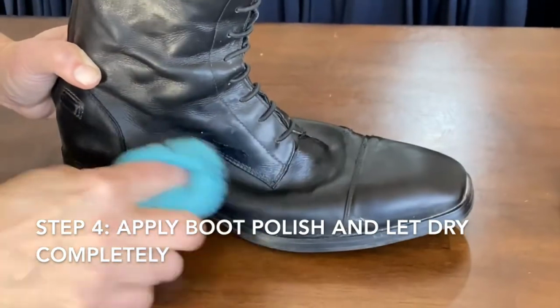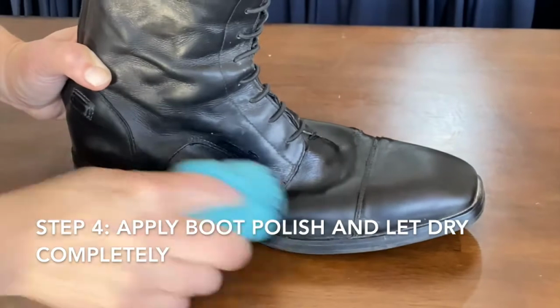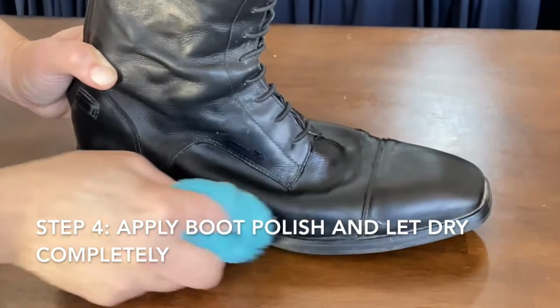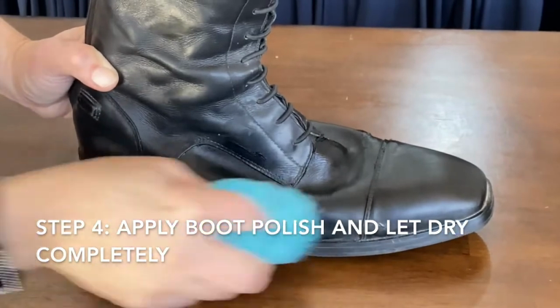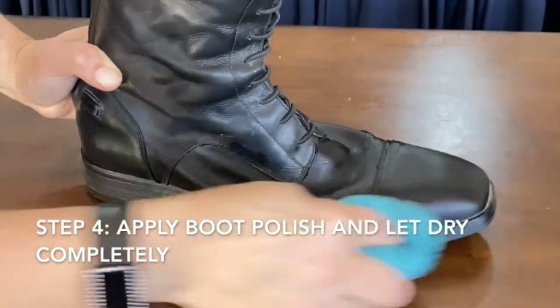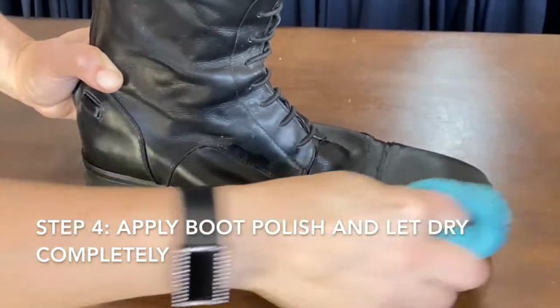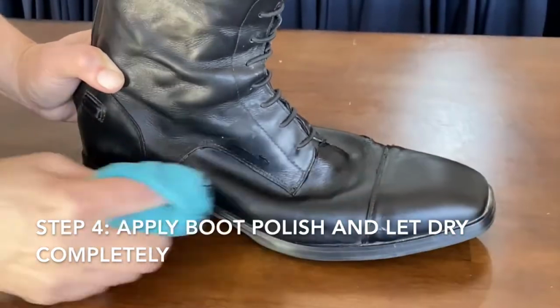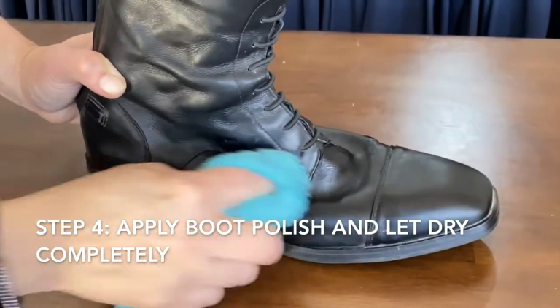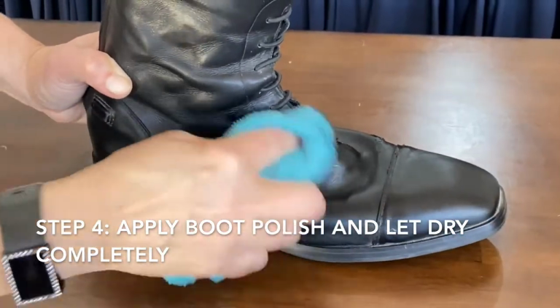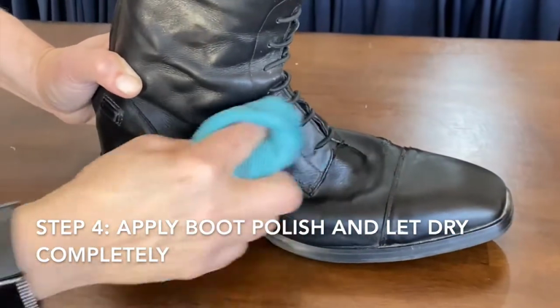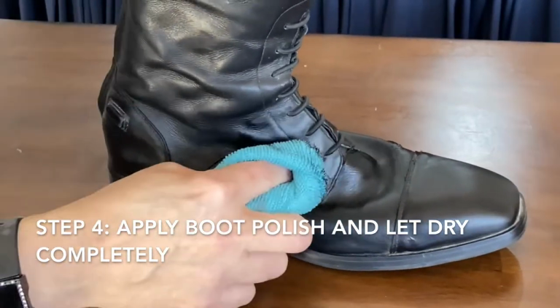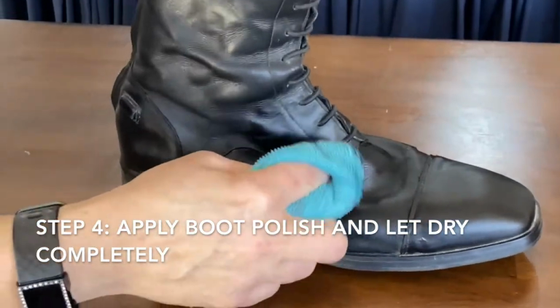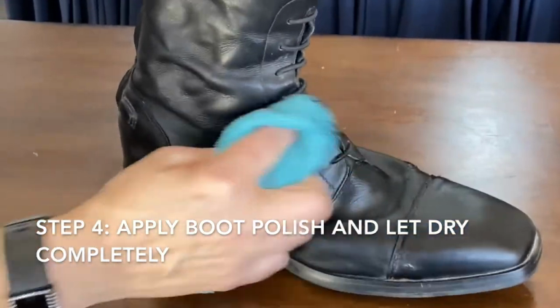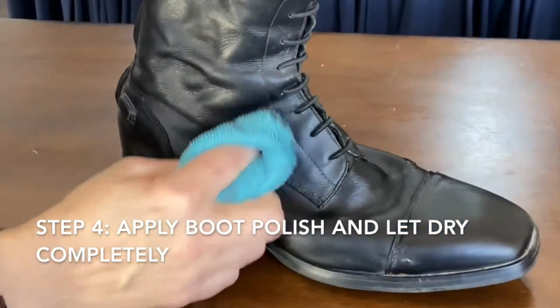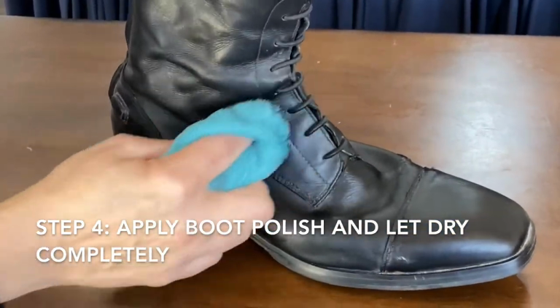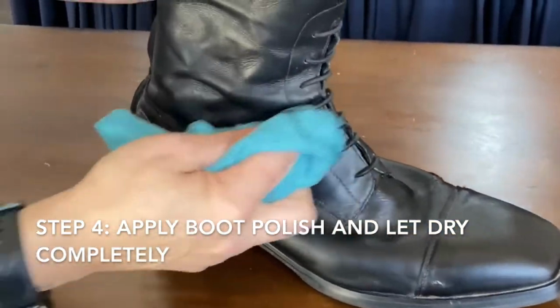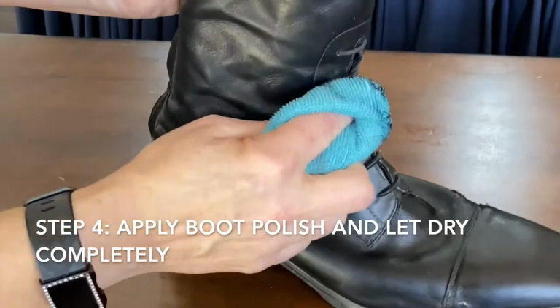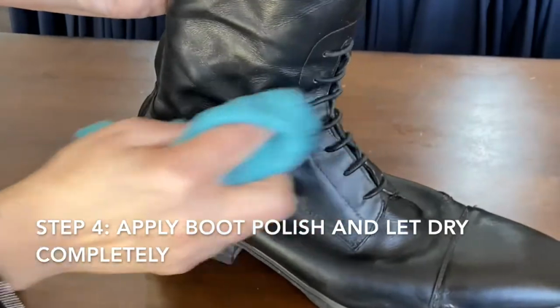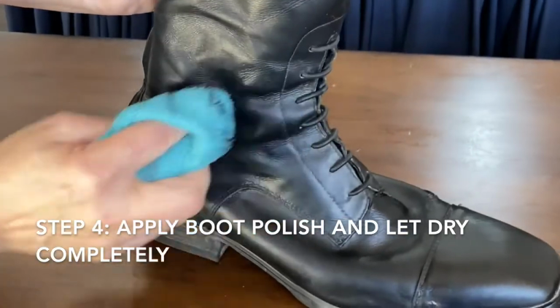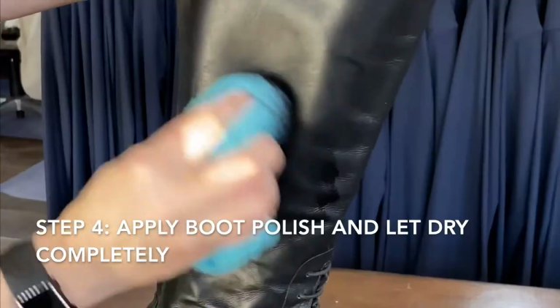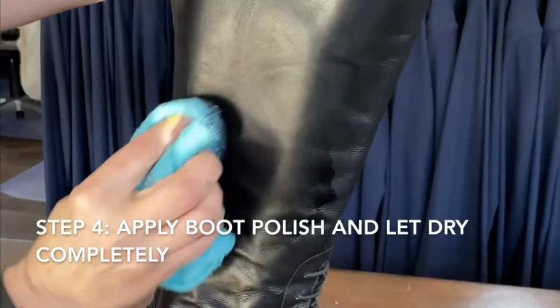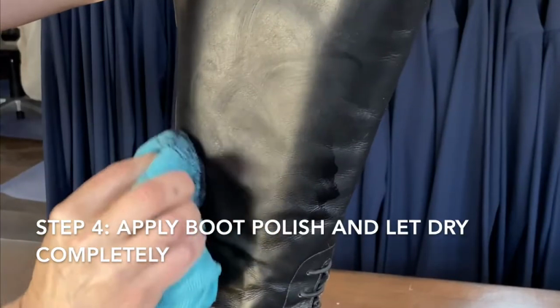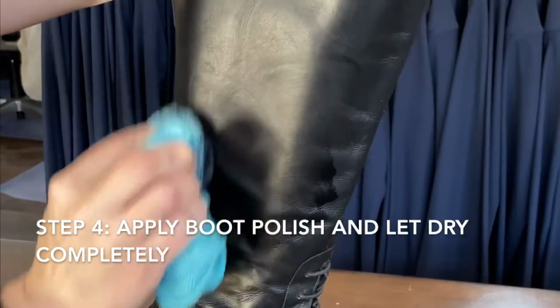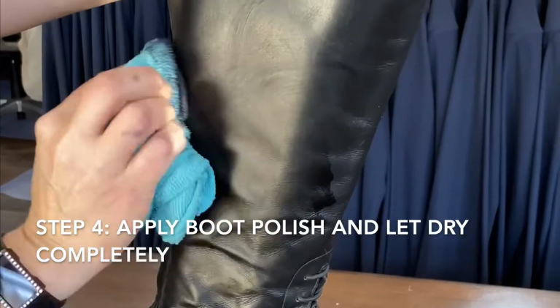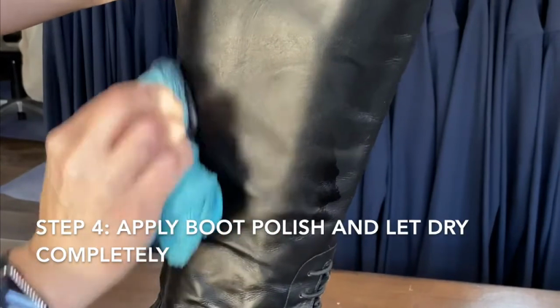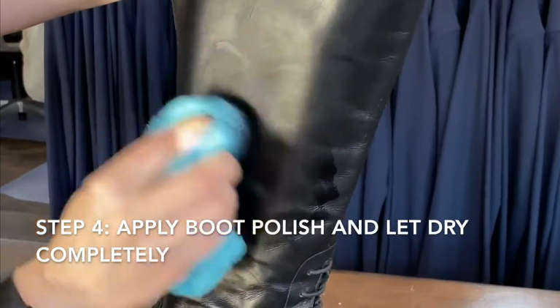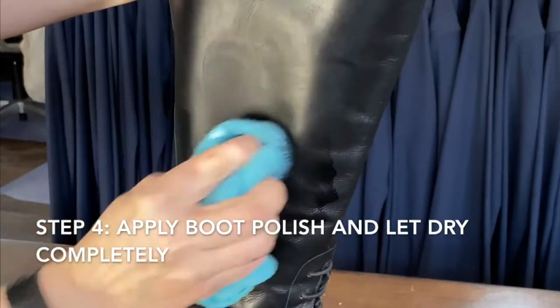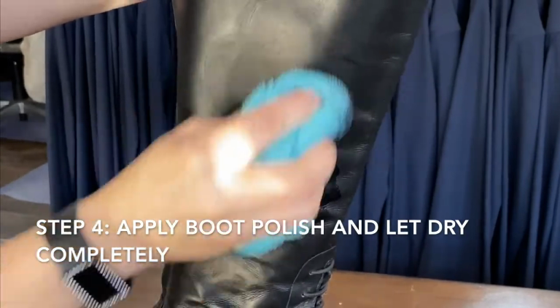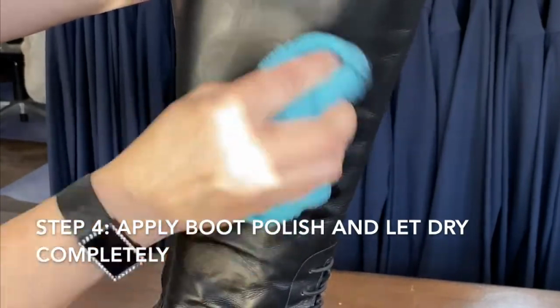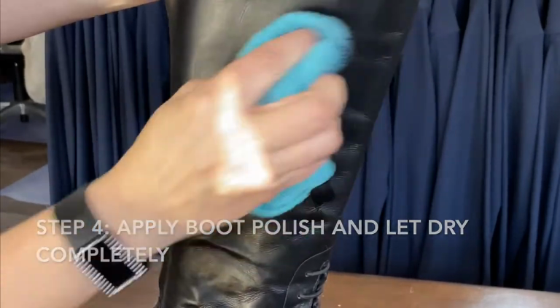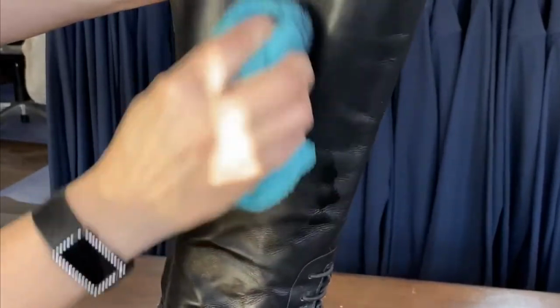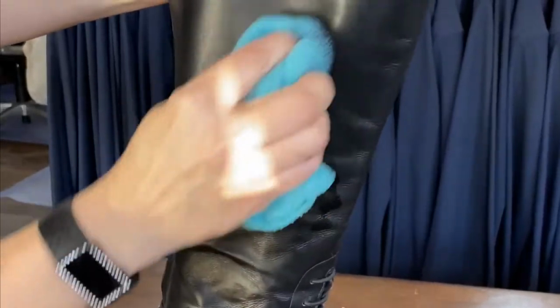Working in small circles, make sure there is an even layer across the whole boot. Don't be alarmed when the leather turns dull — this is a part of the process. Once you've coated the entire boot, allow it to dry completely.